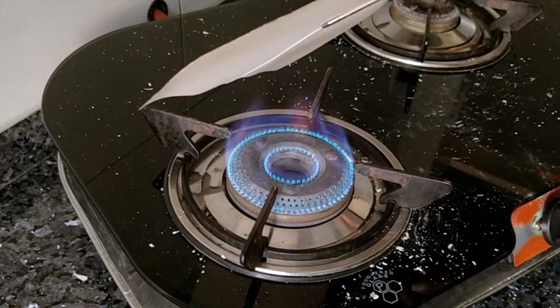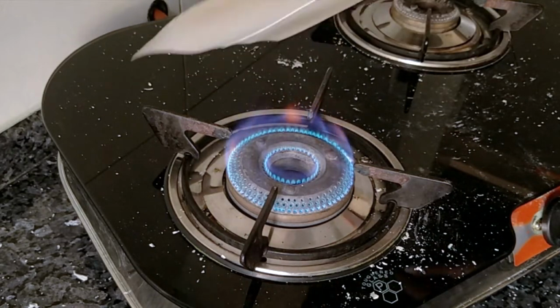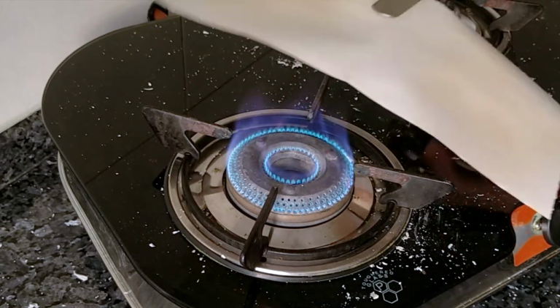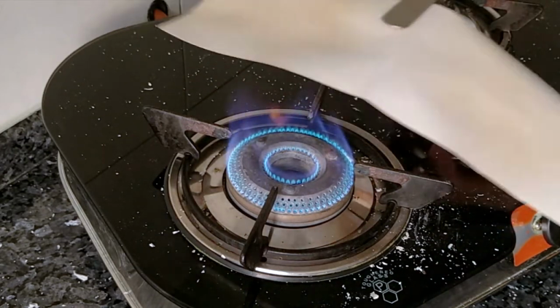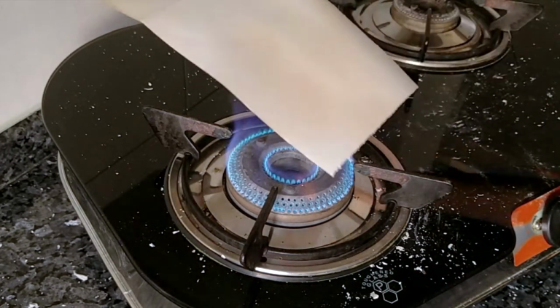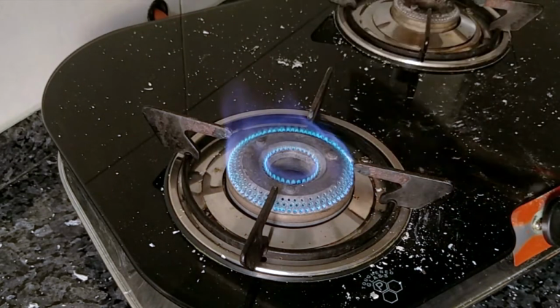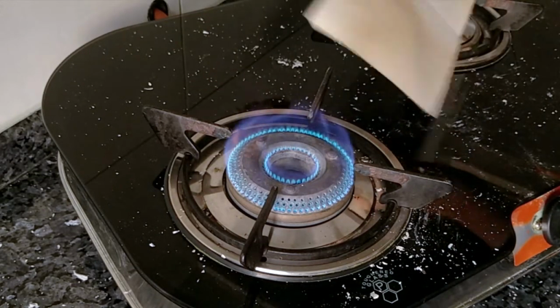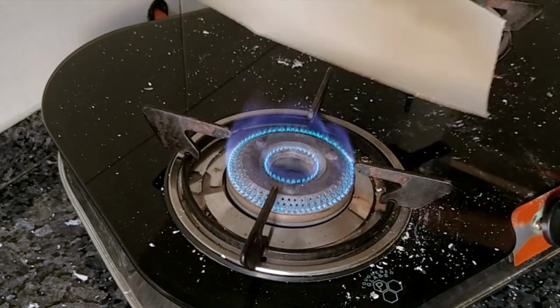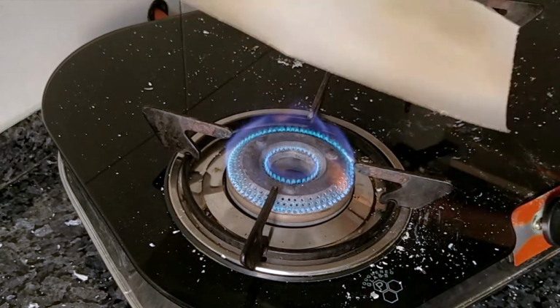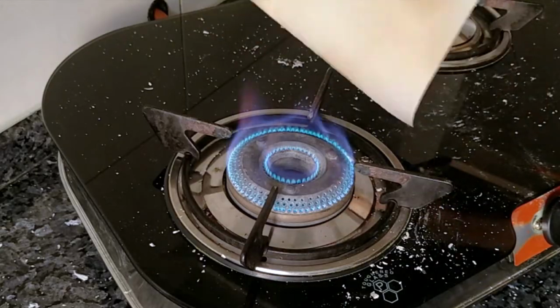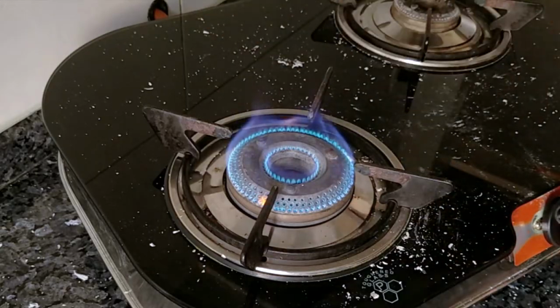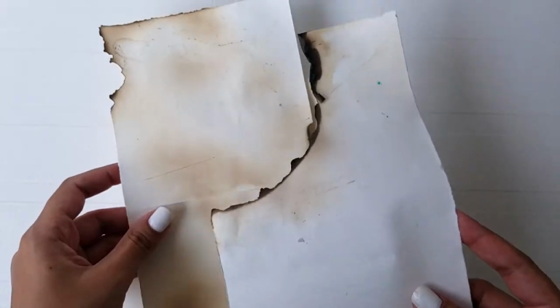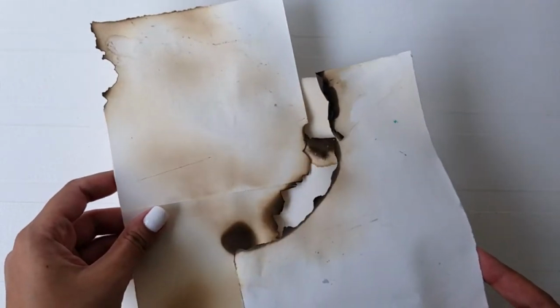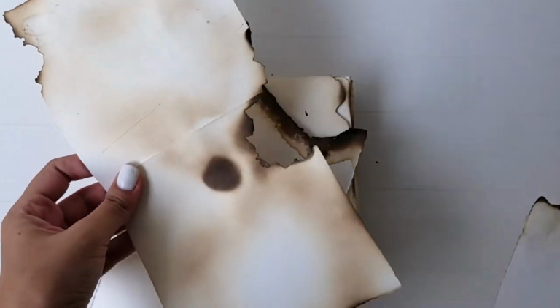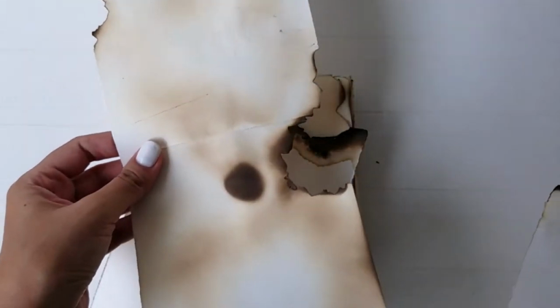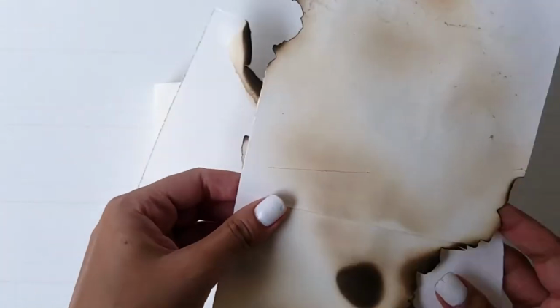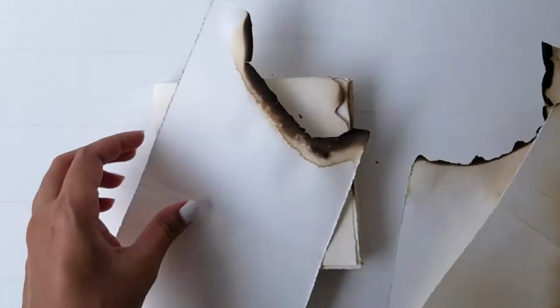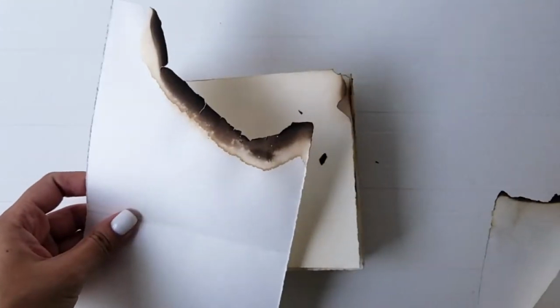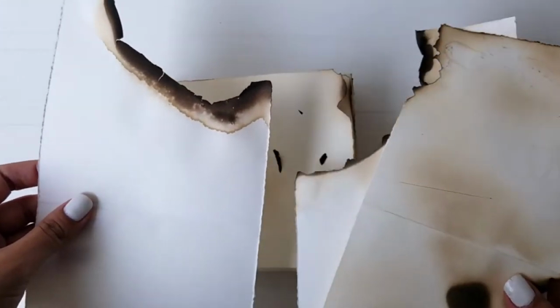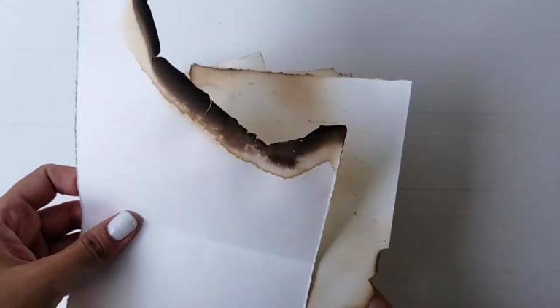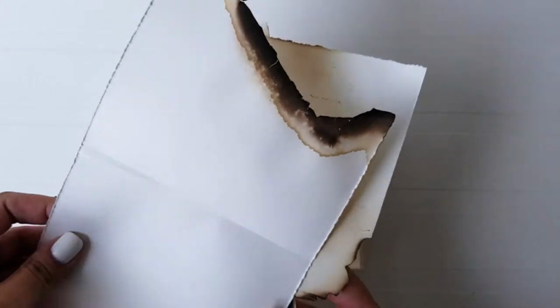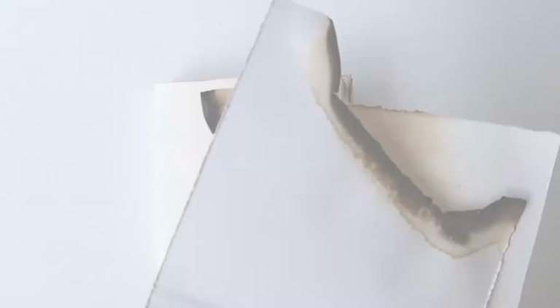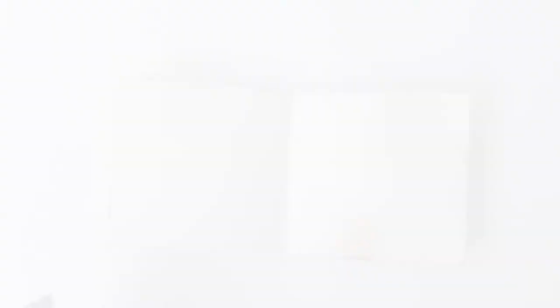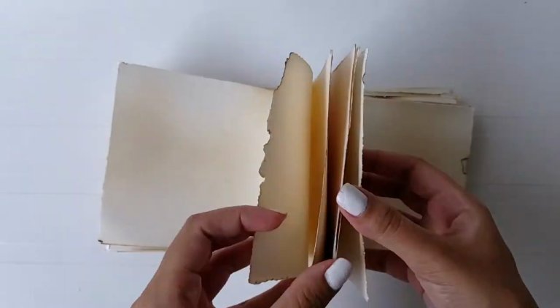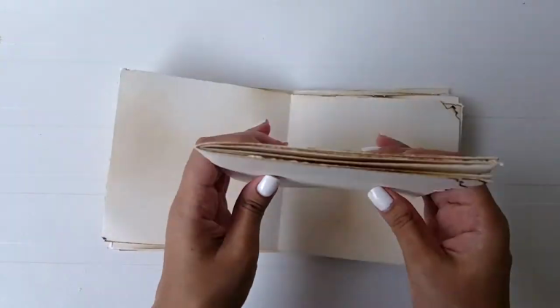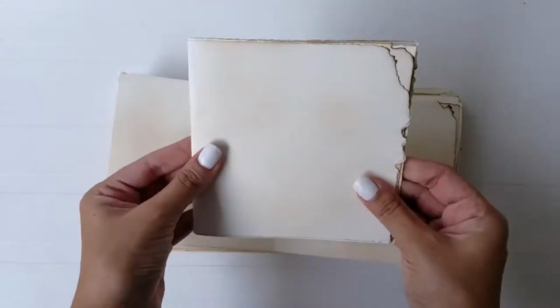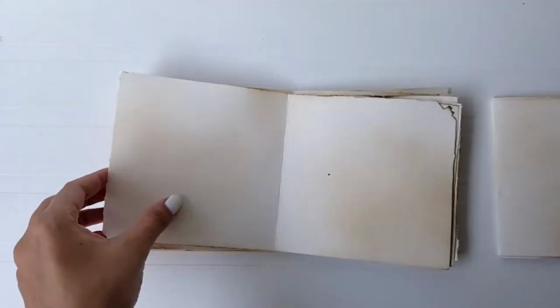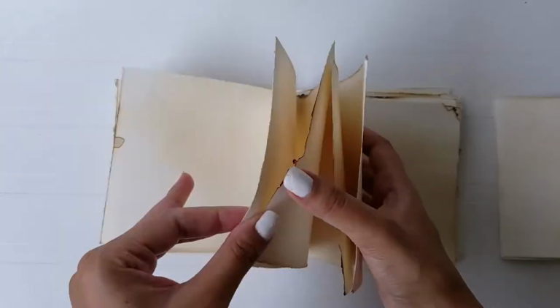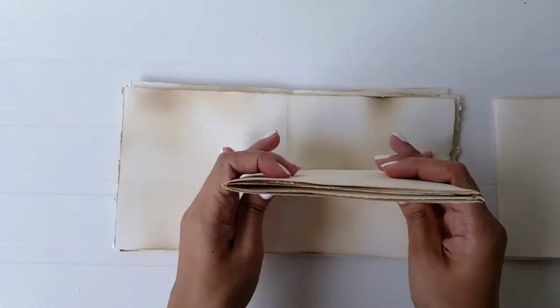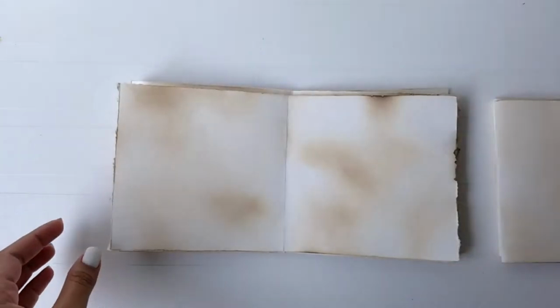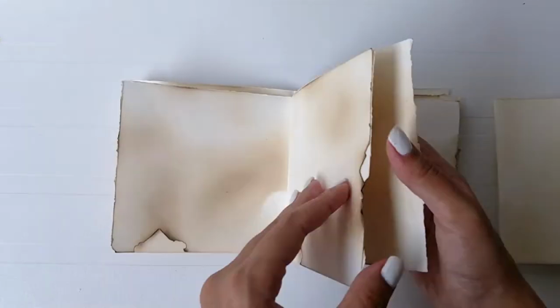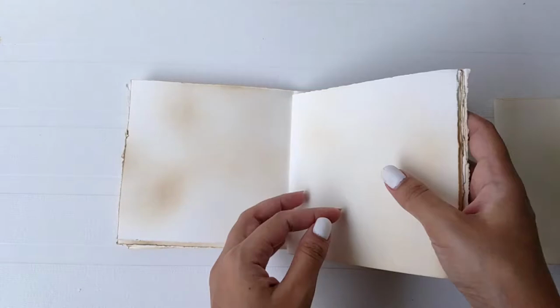For this book, I required 20 sheets of paper but I made over 25 sheets since there were quite a few that were really burnt at the edges. Now make 5 booklets consisting of 5 sheets of paper each.